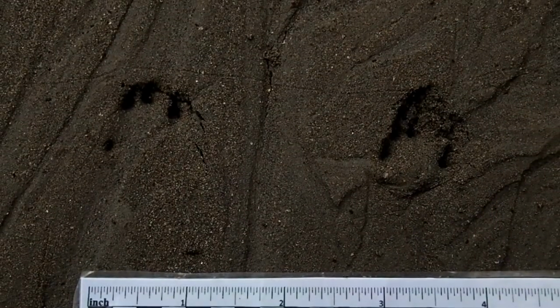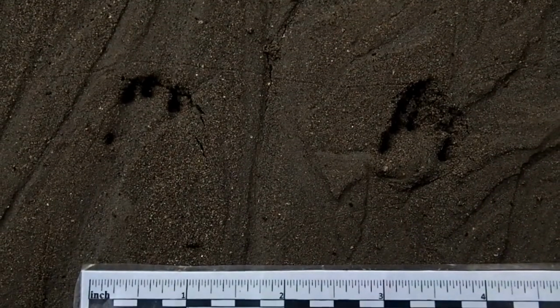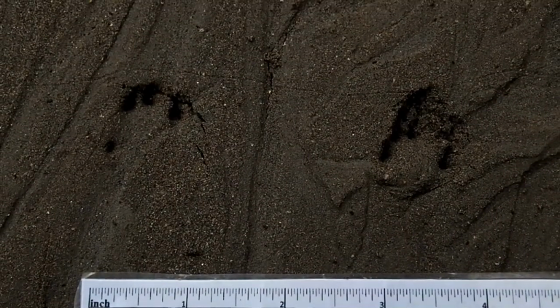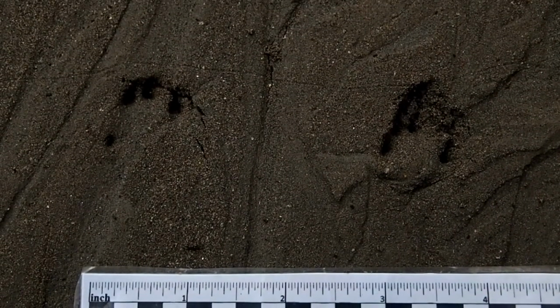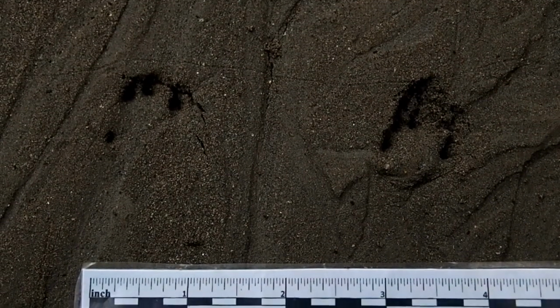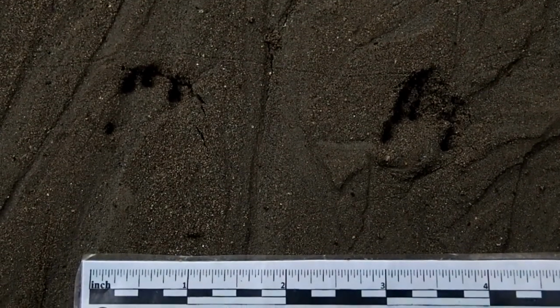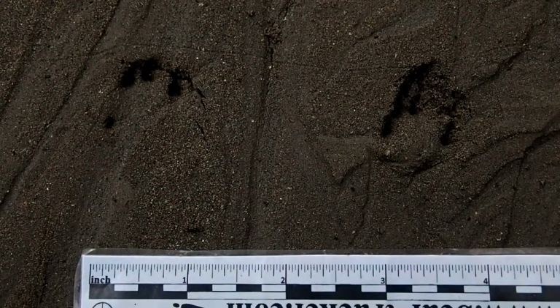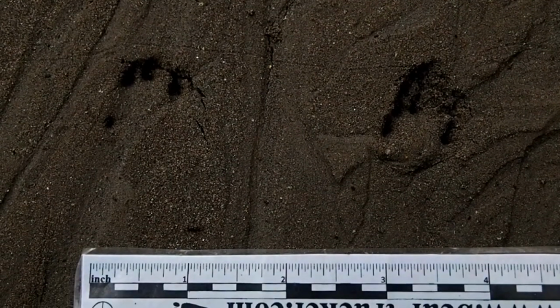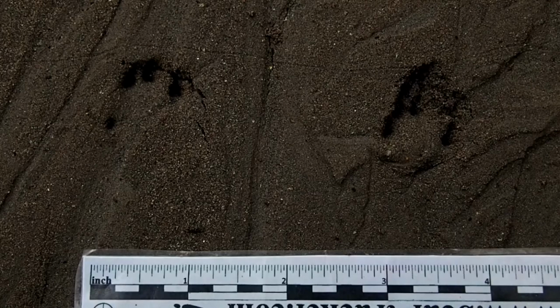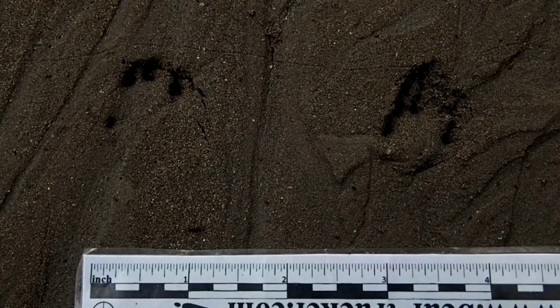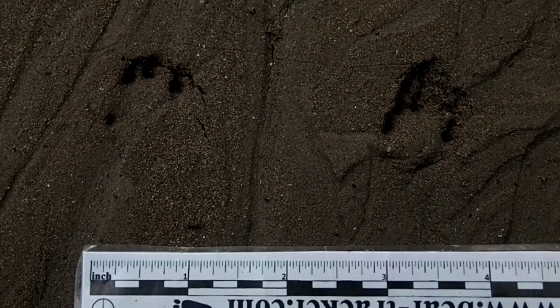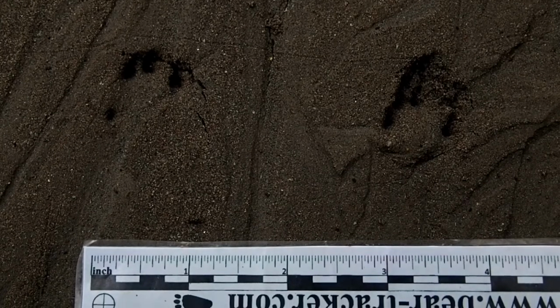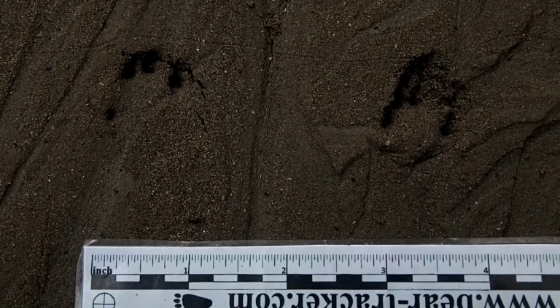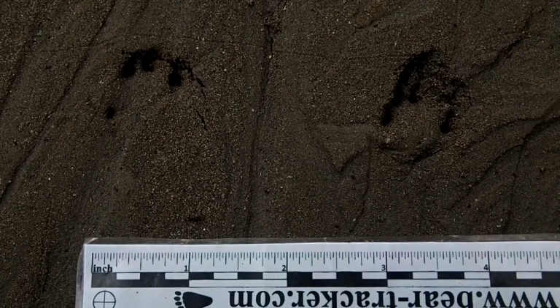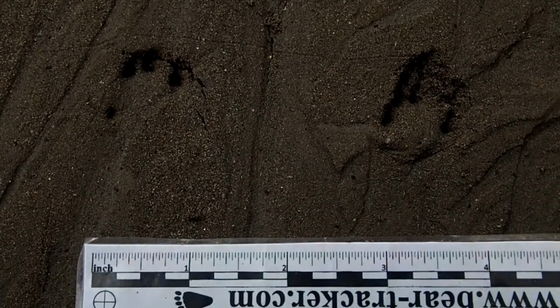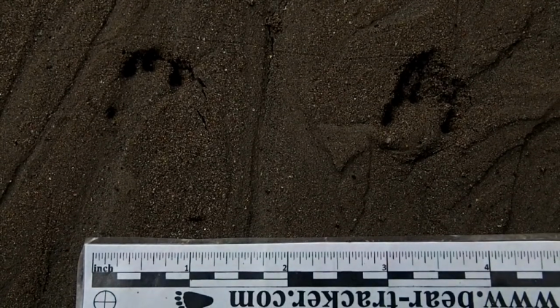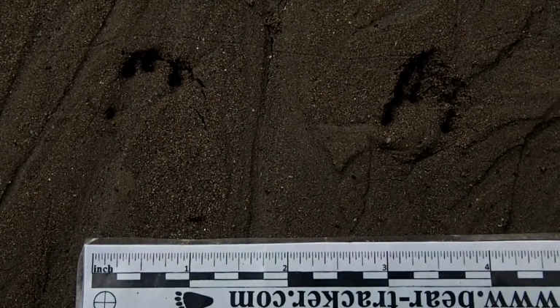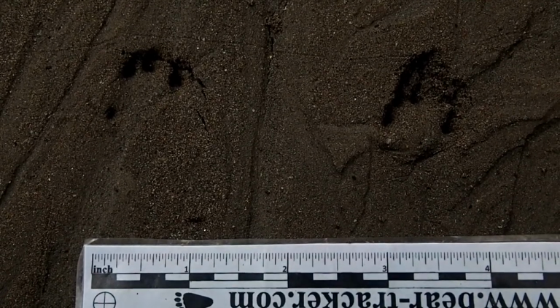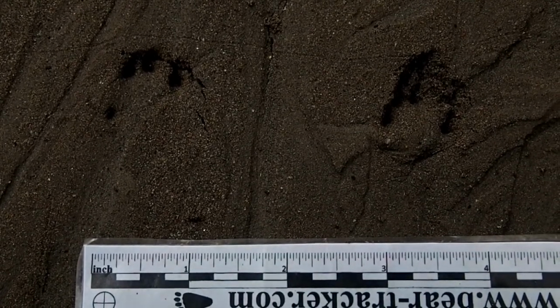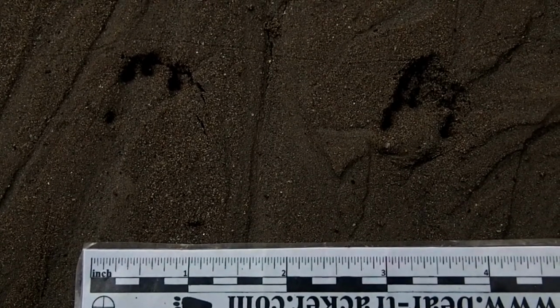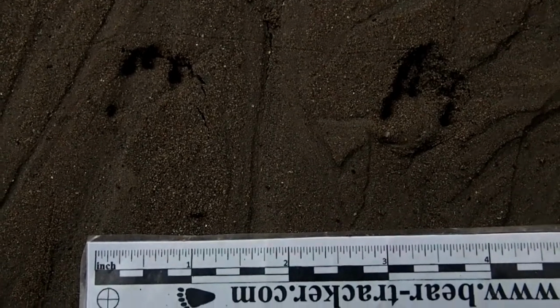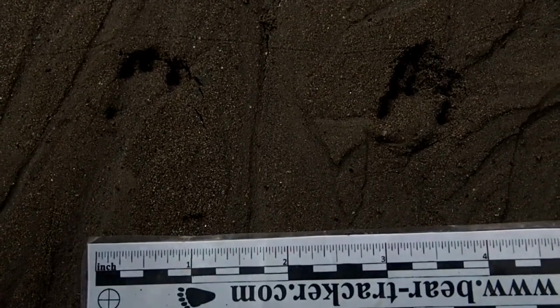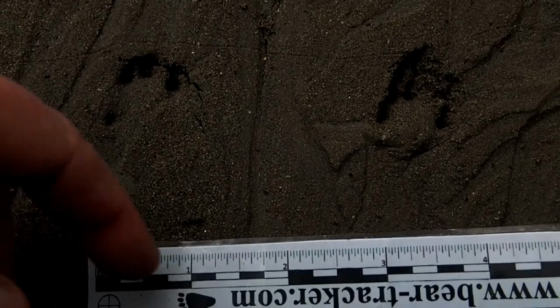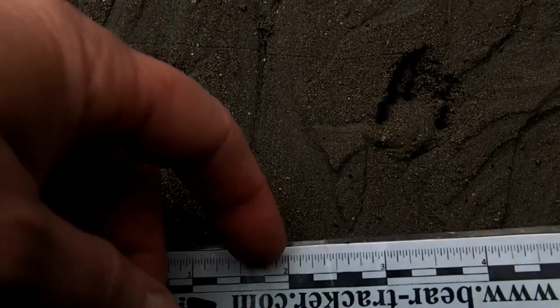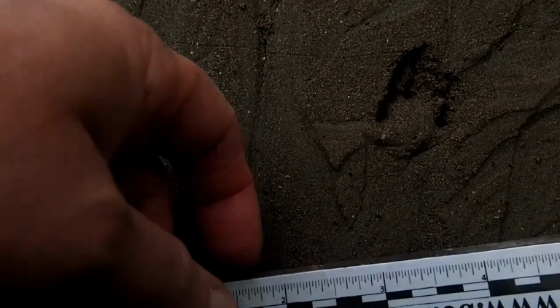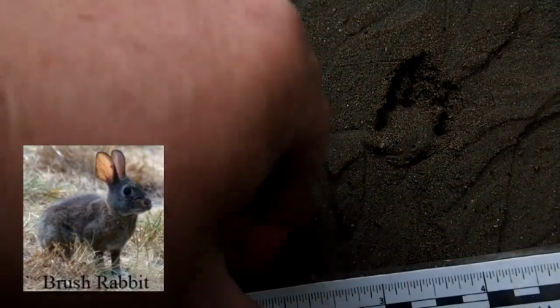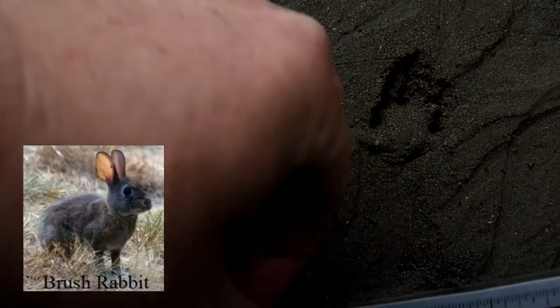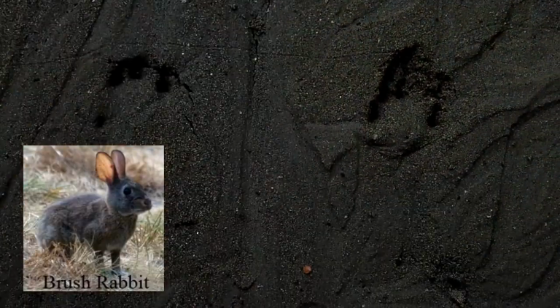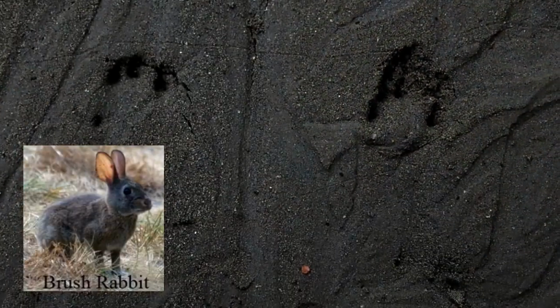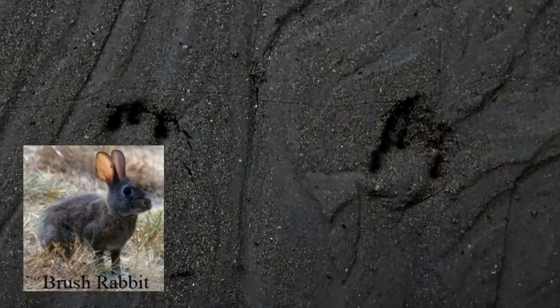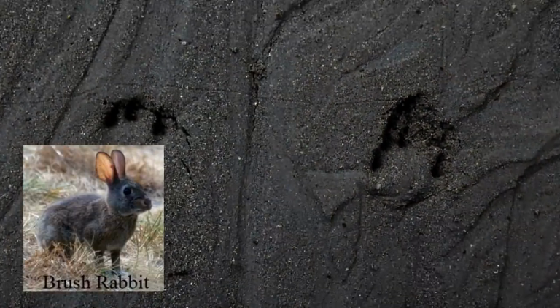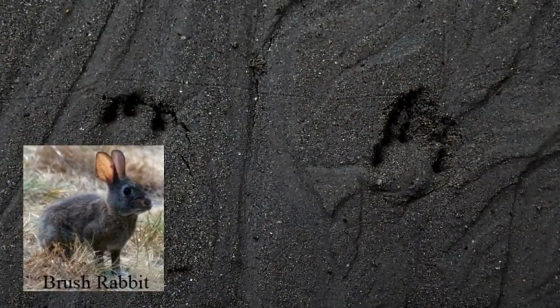Here's another cool little track. I put the ruler there so you can see how big they are — or rather how small. These are brush rabbit tracks. If I take the ruler away, the exposure will get better.